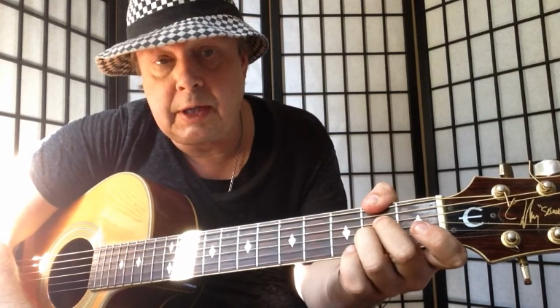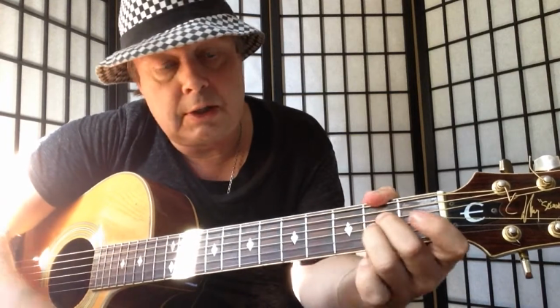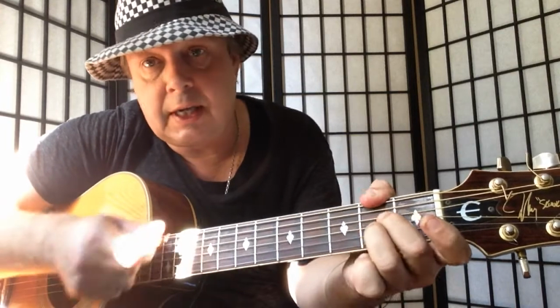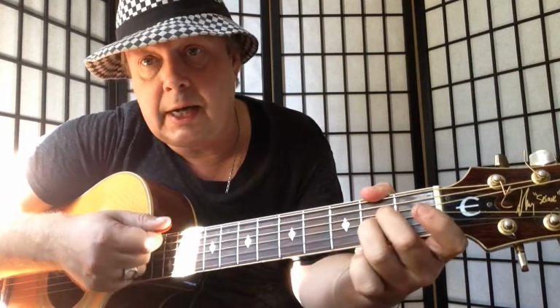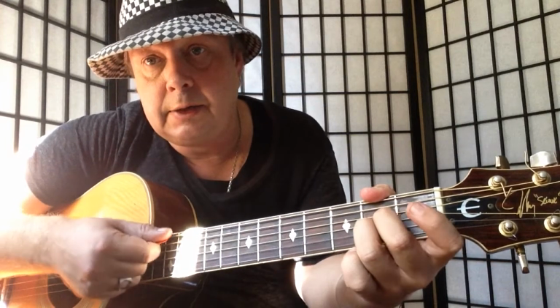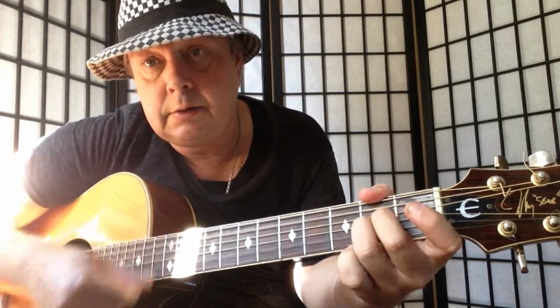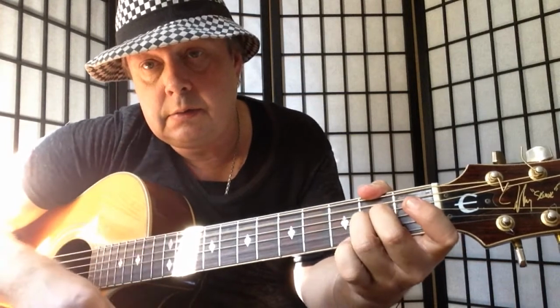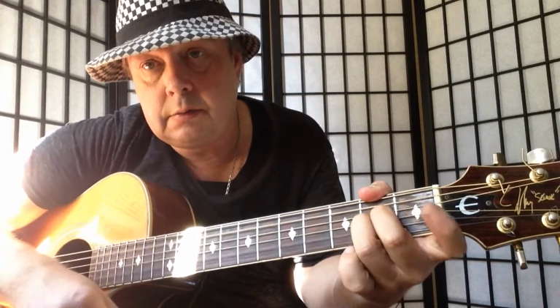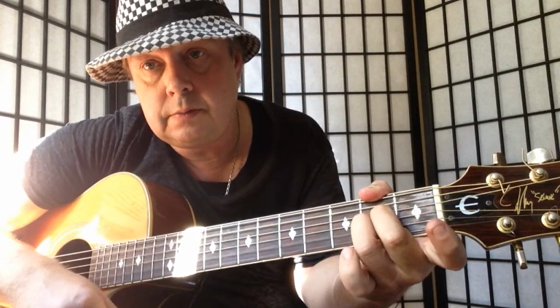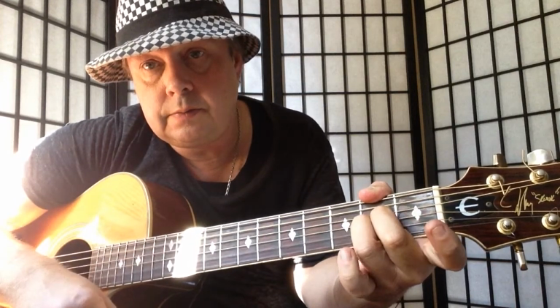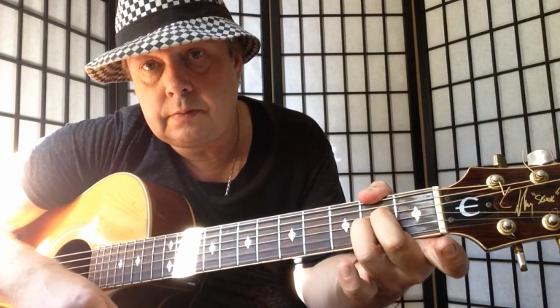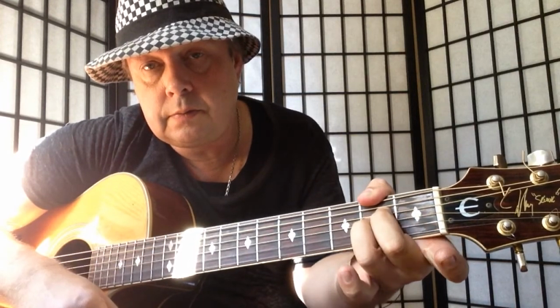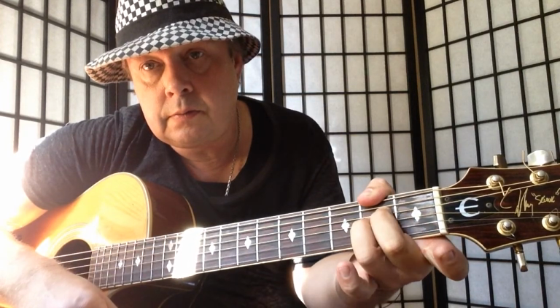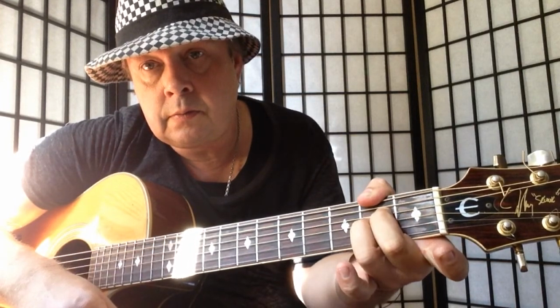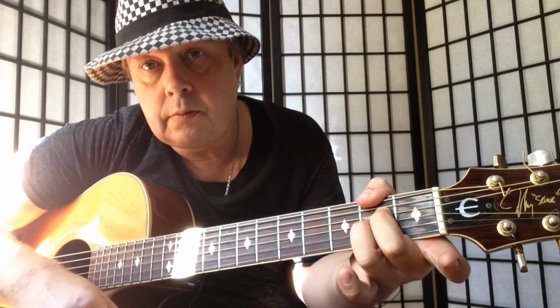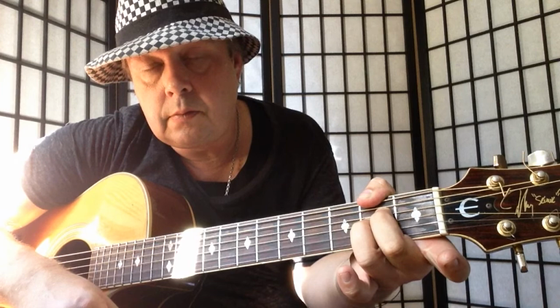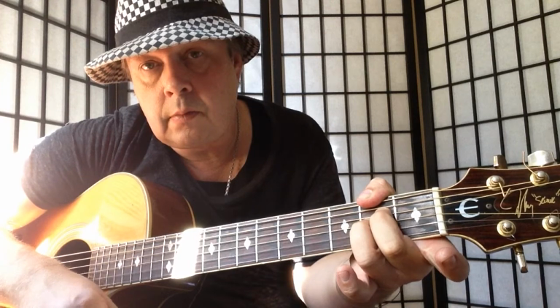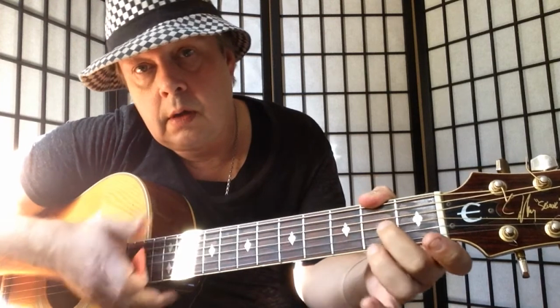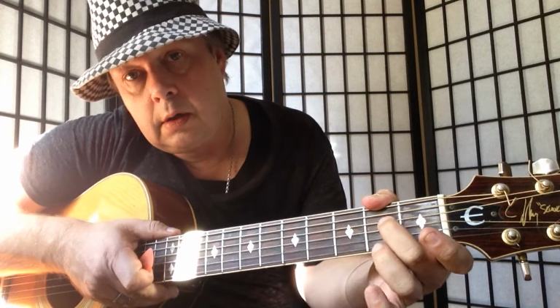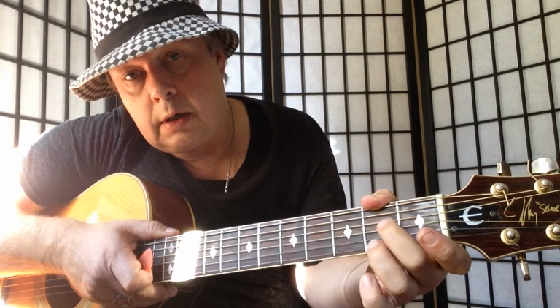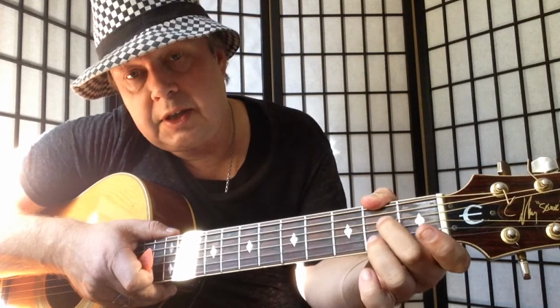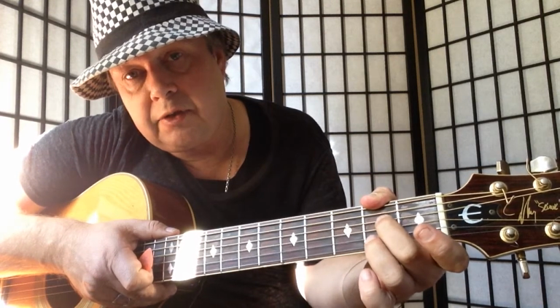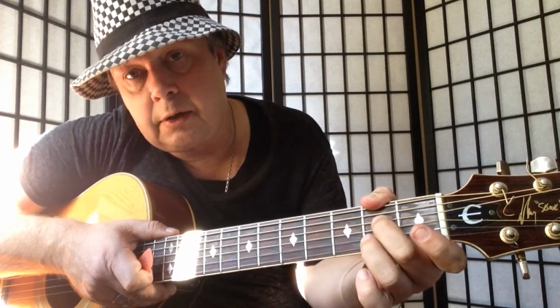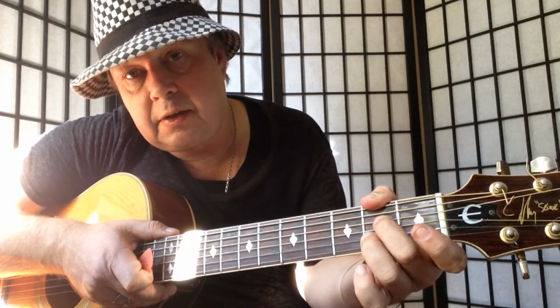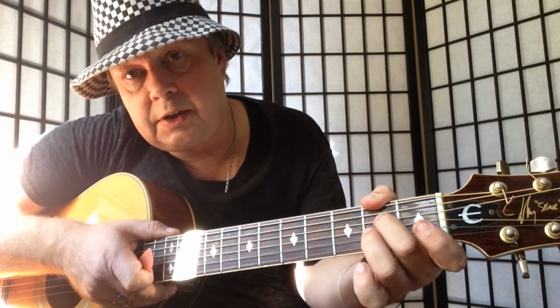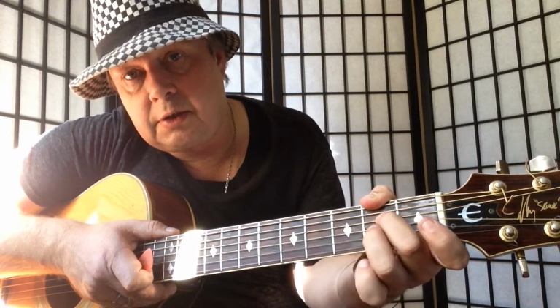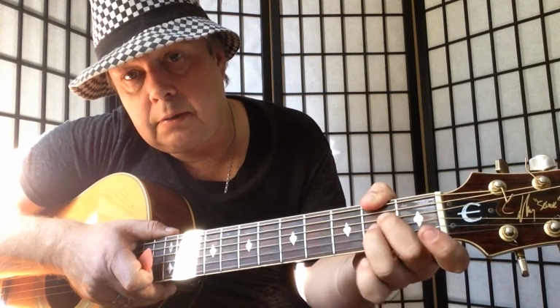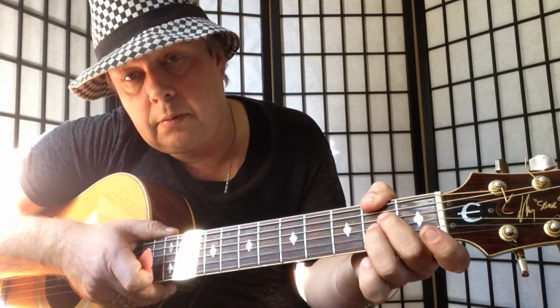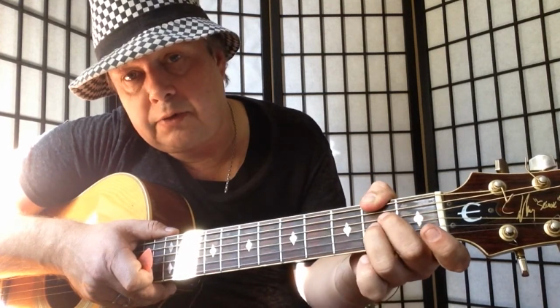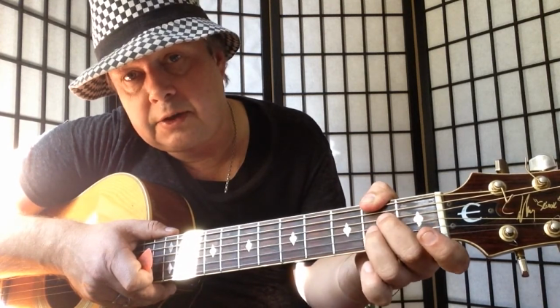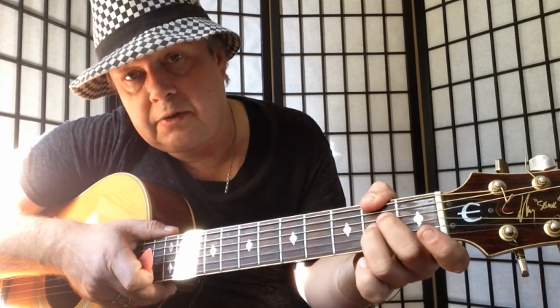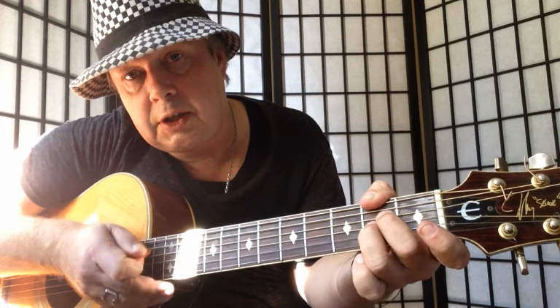The intro is an A9. 2nd finger on 2nd fret D string, 3rd finger on 2nd fret G.